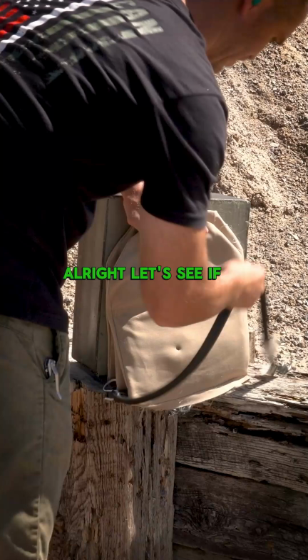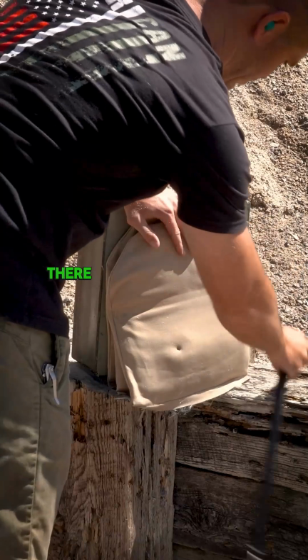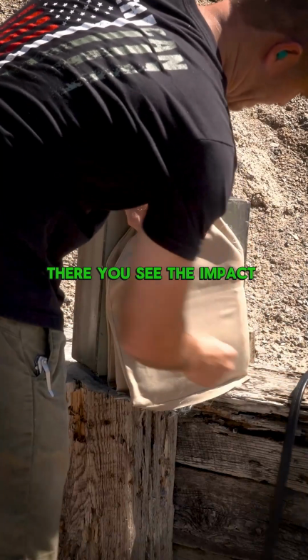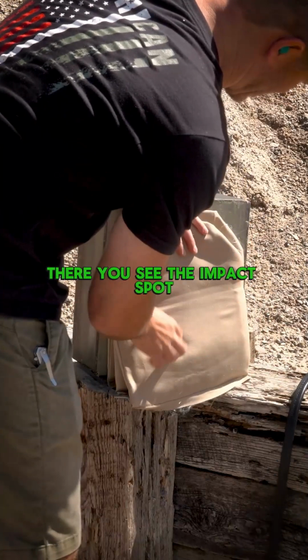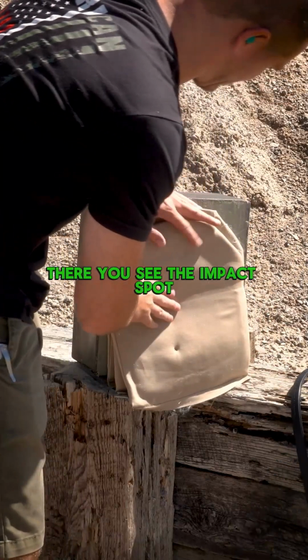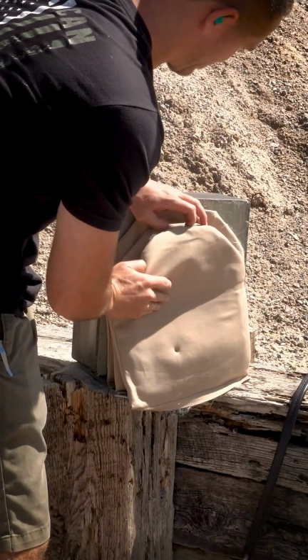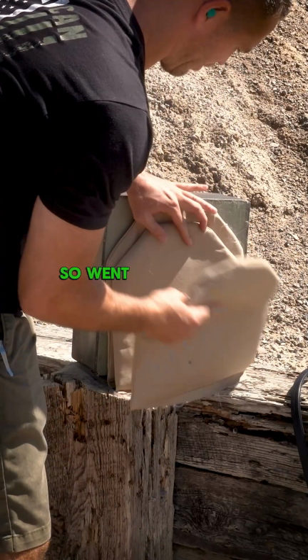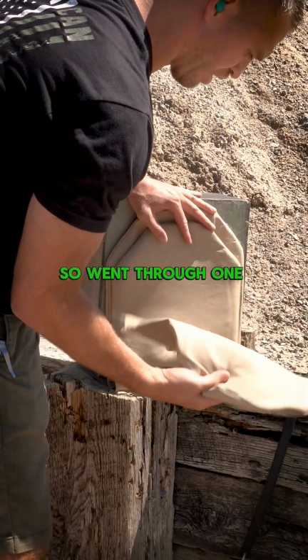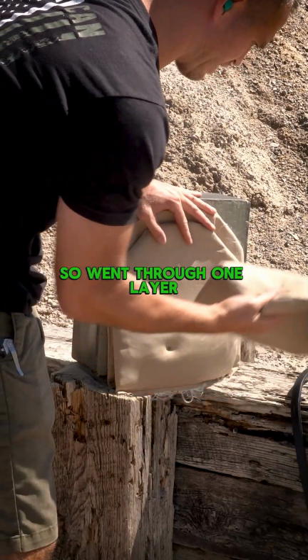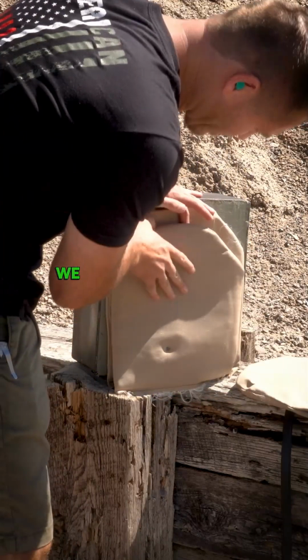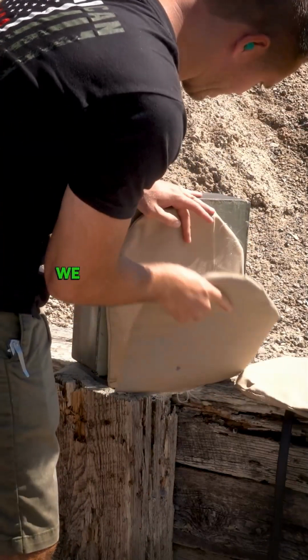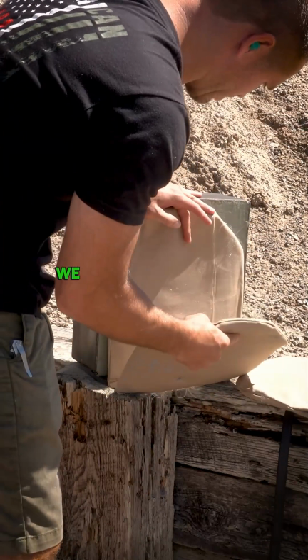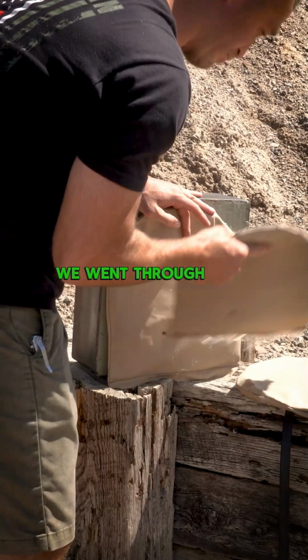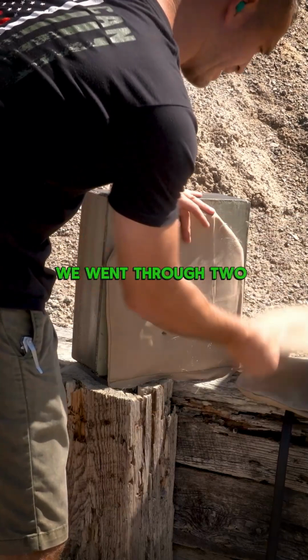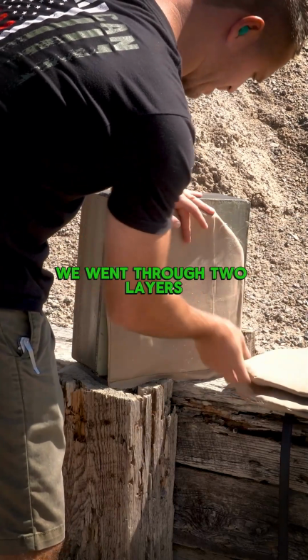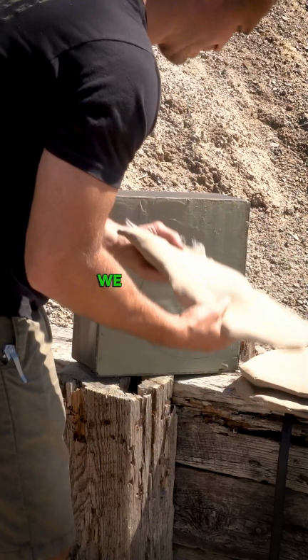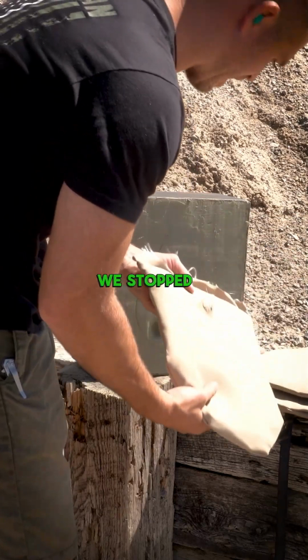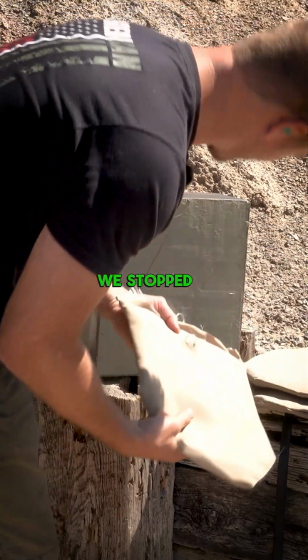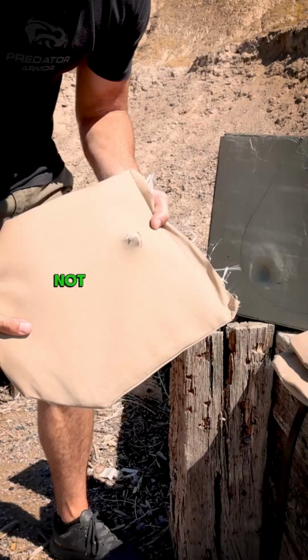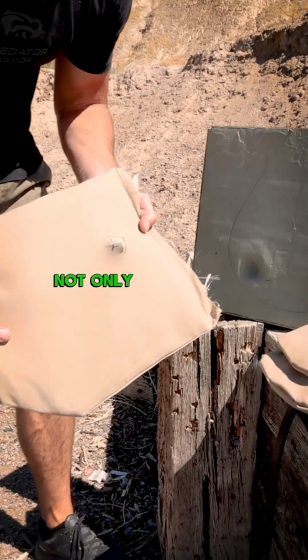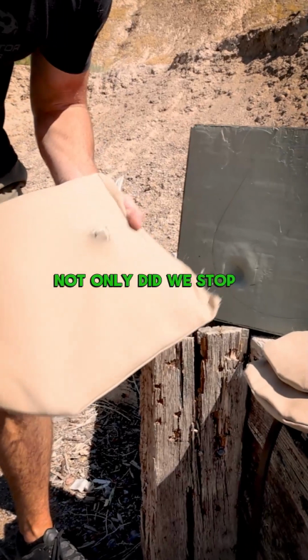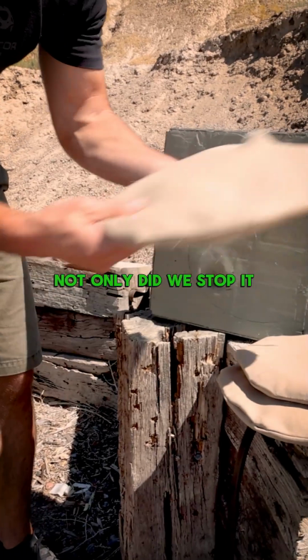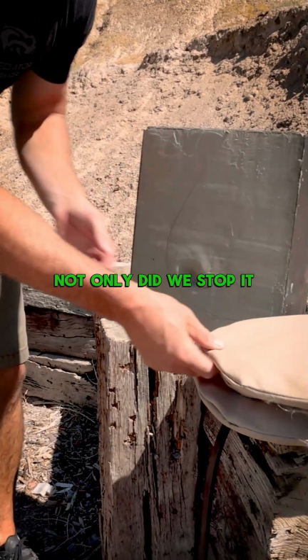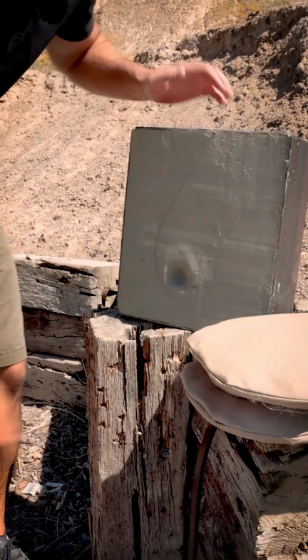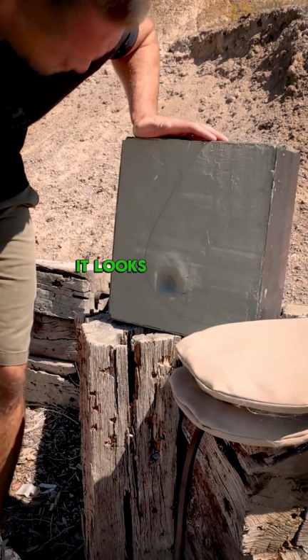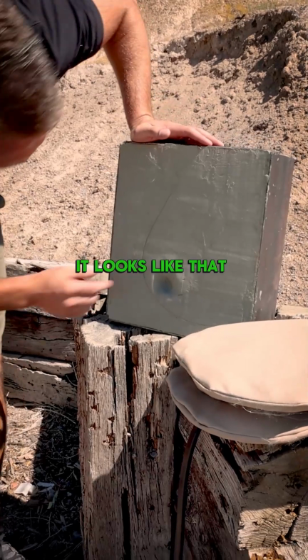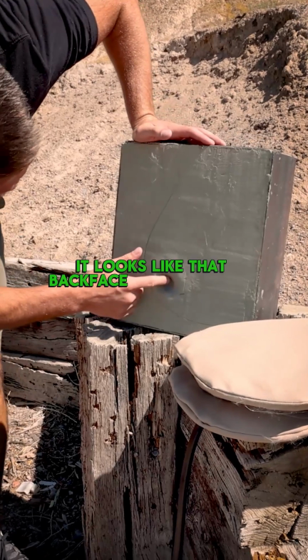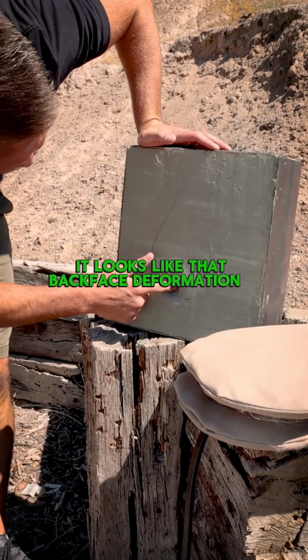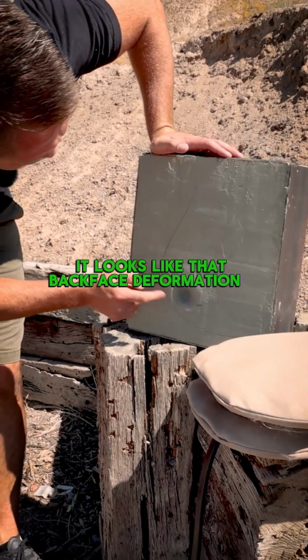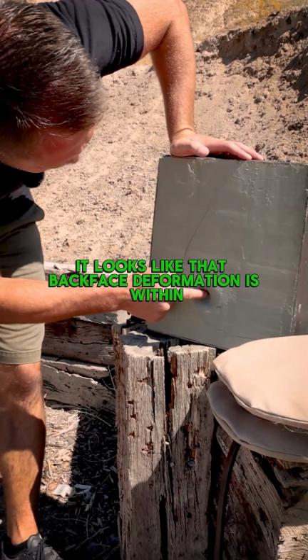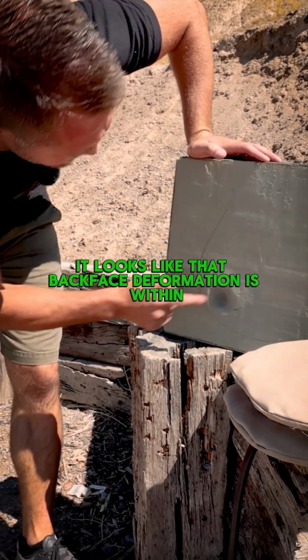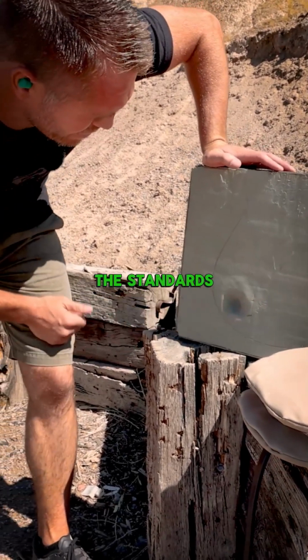Let's see if it stopped that. You can see the impact spot. So we went through one layer, we went through two layers — and we stopped it. Not only did we stop it, it looks like that back face deformation is within the standards.